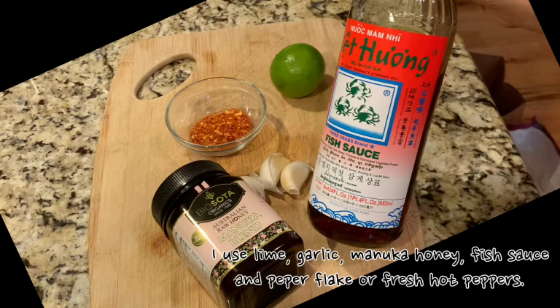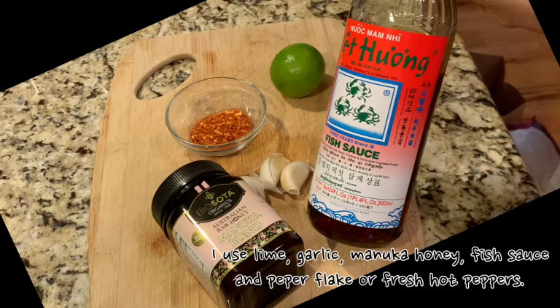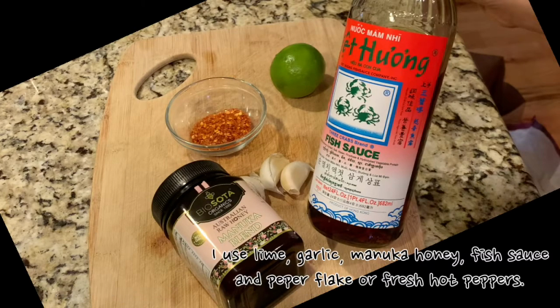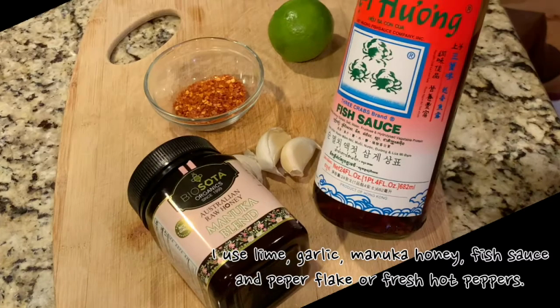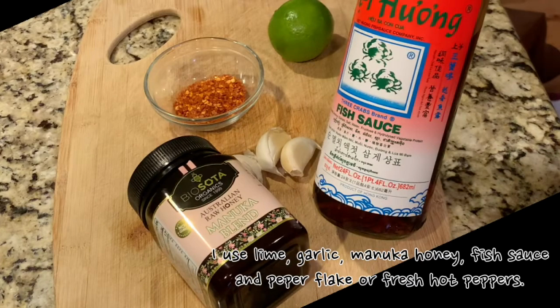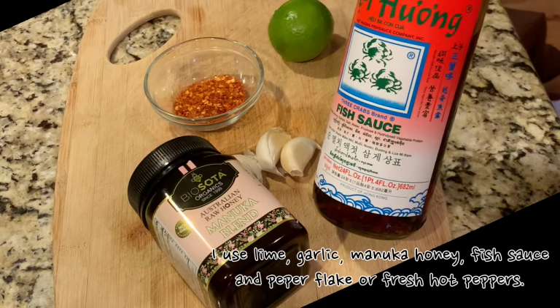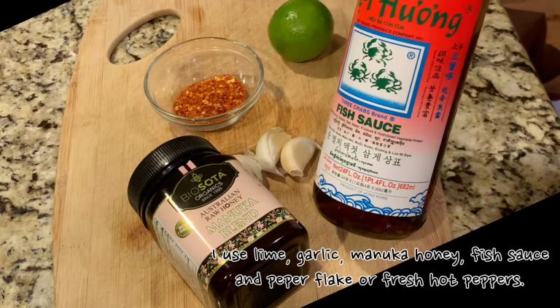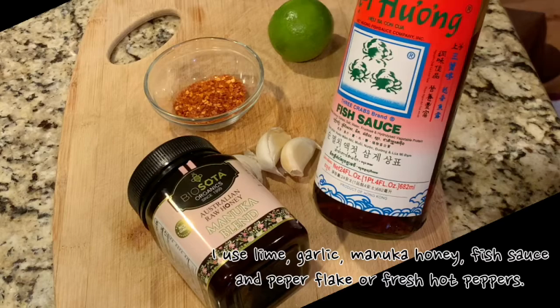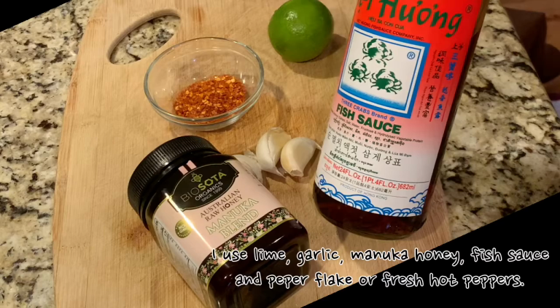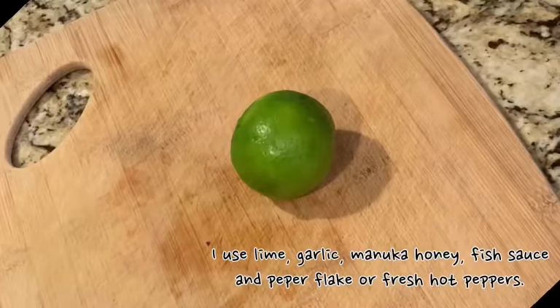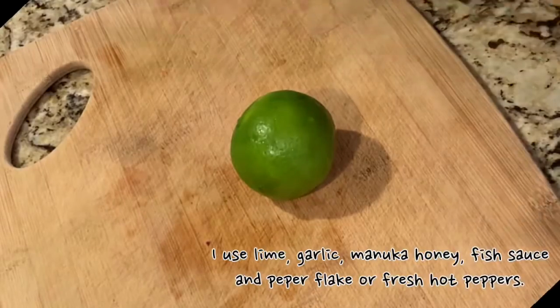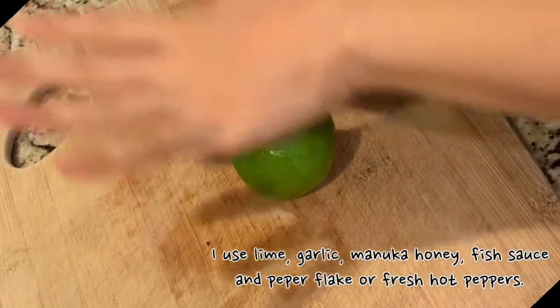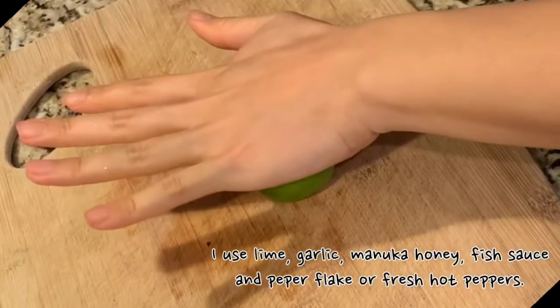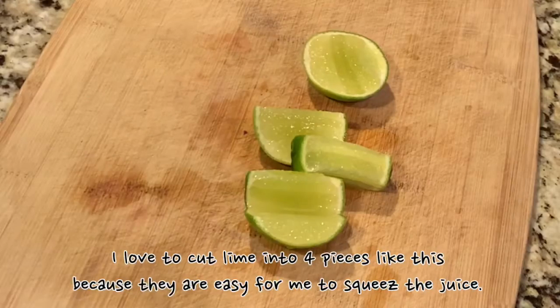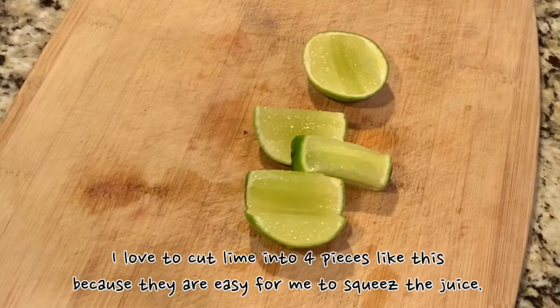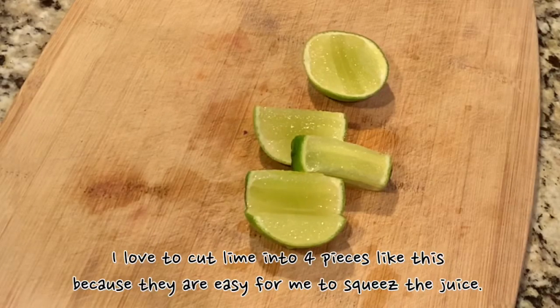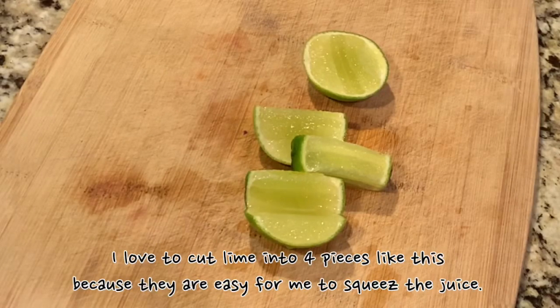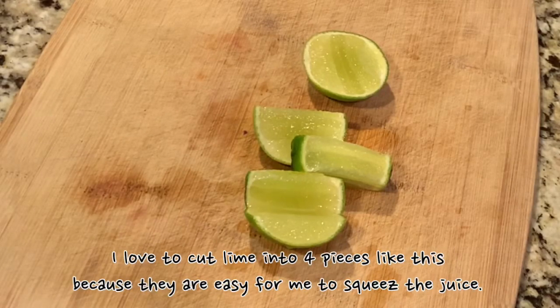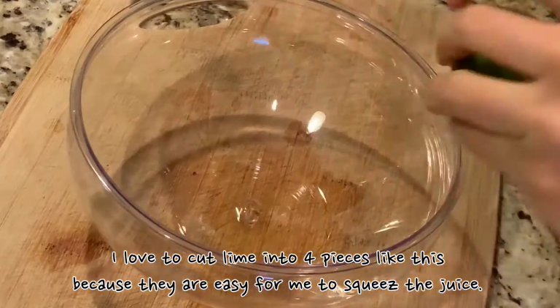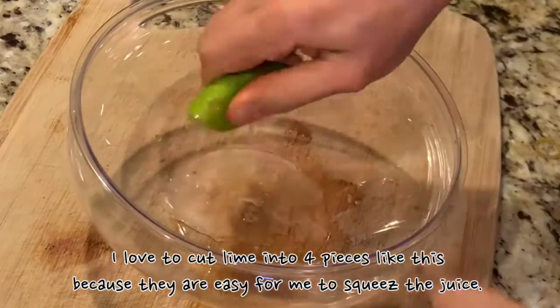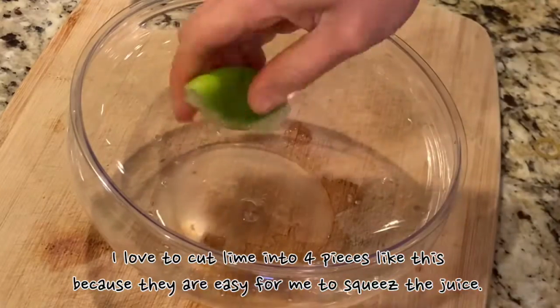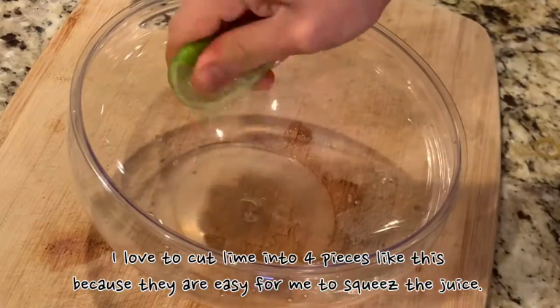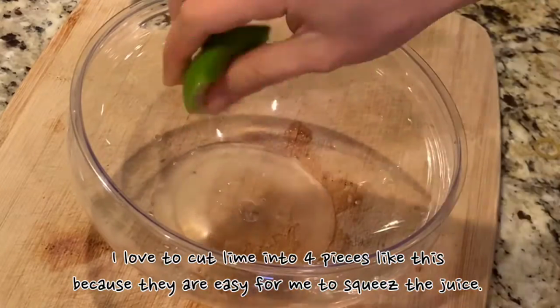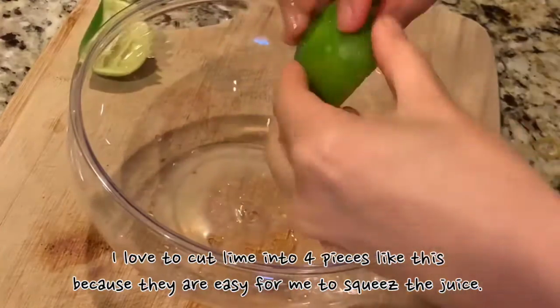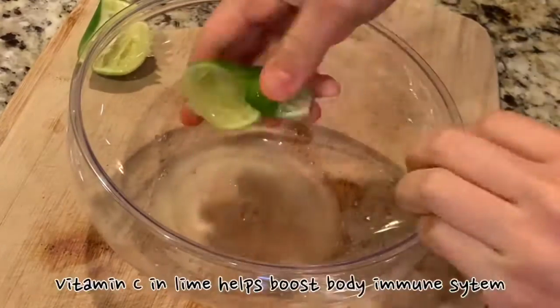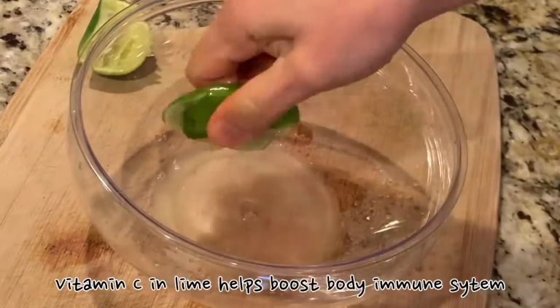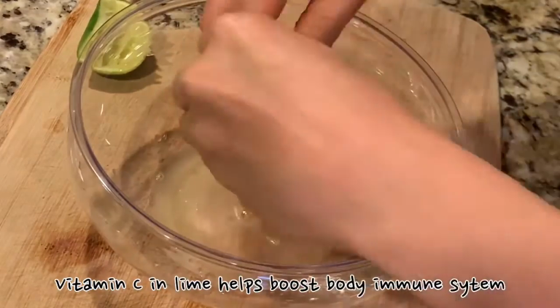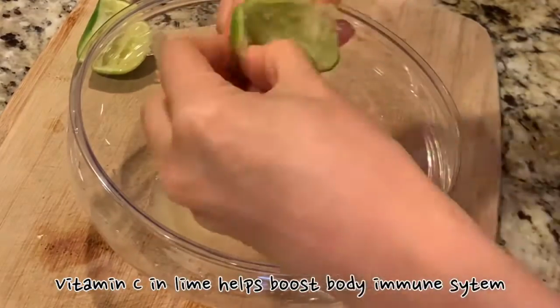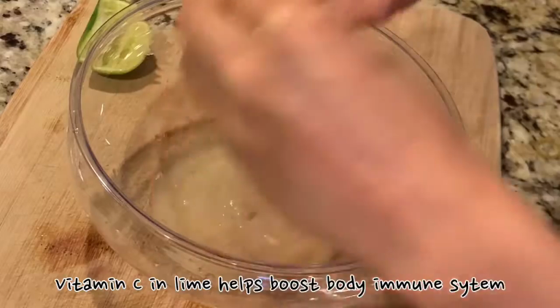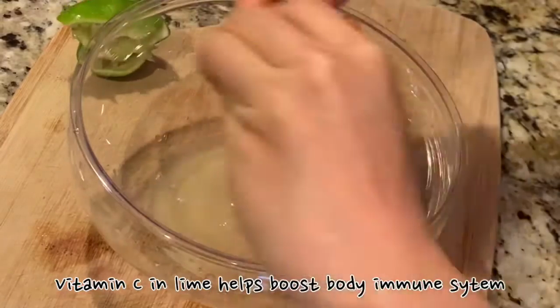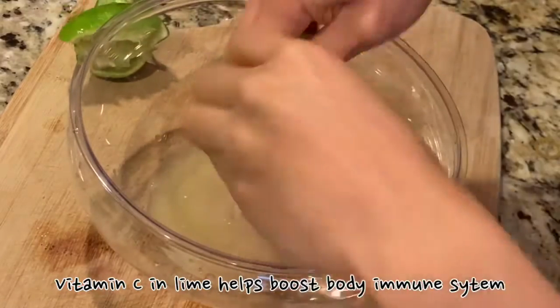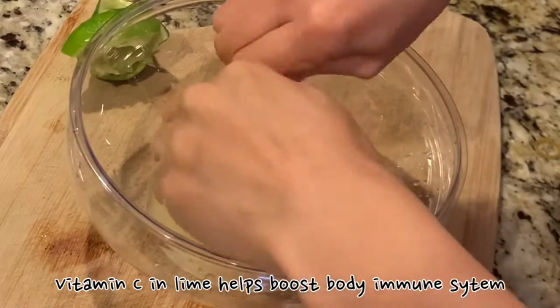I use lime, garlic, manuka honey, fish sauce, and pepper flakes or fresh hot peppers. I love to cut lime into four pieces like this because they are easy for me to squeeze the juice. Vitamin C in lime helps boost the body's immune system.